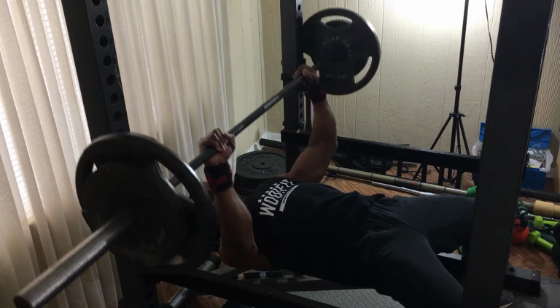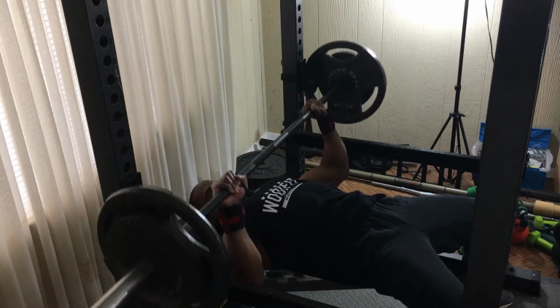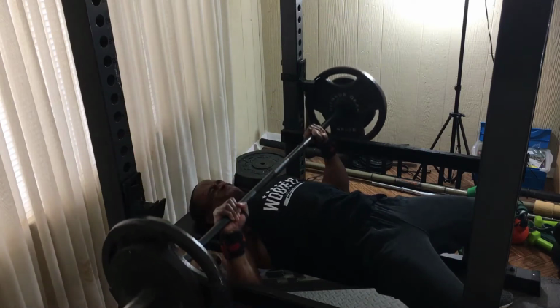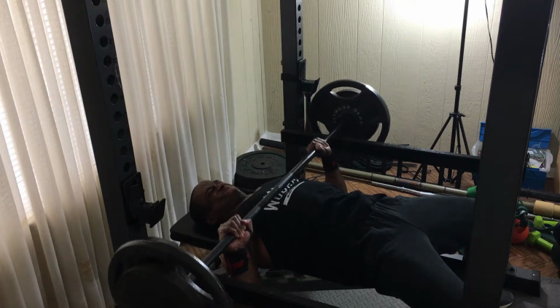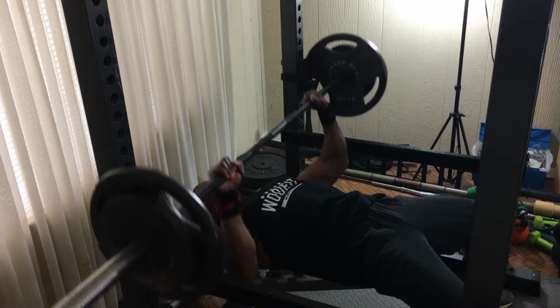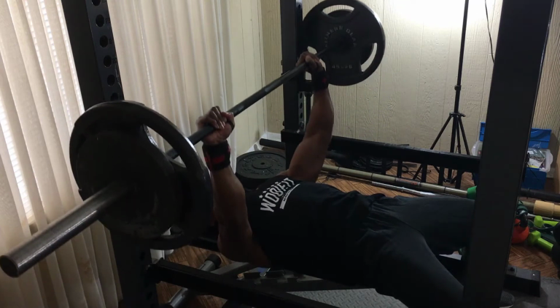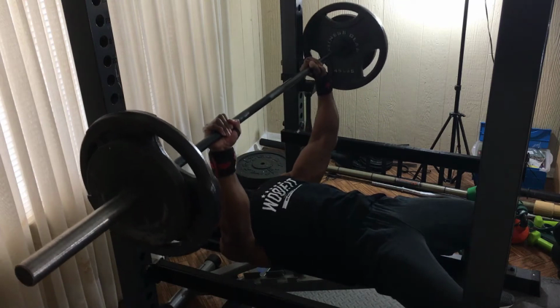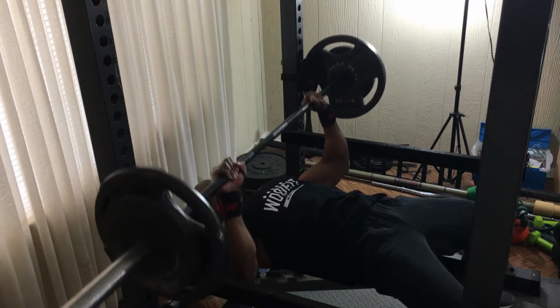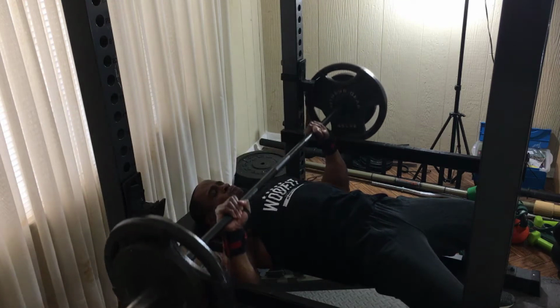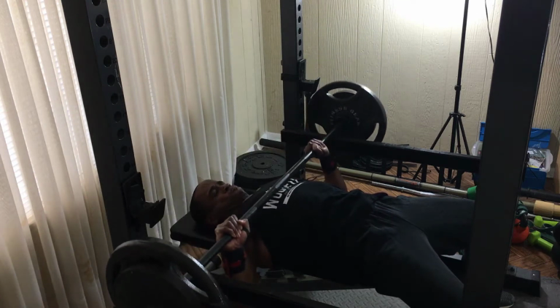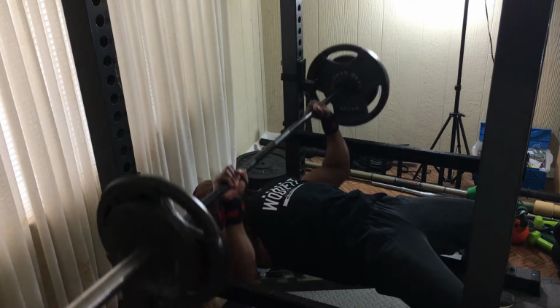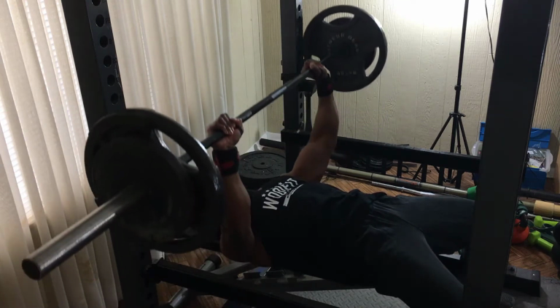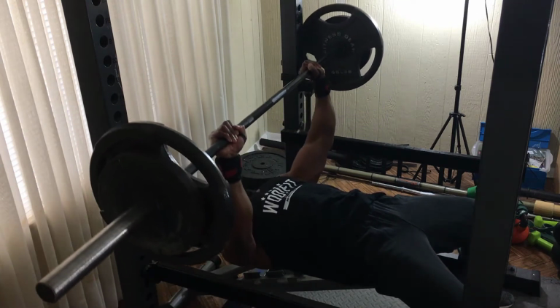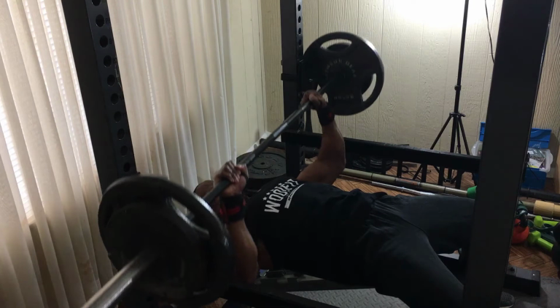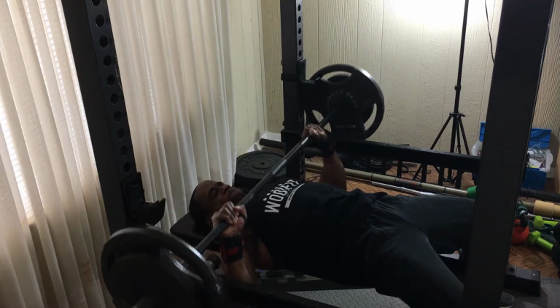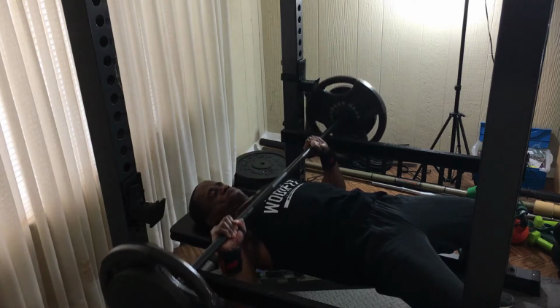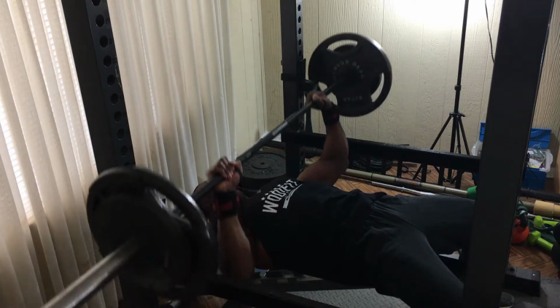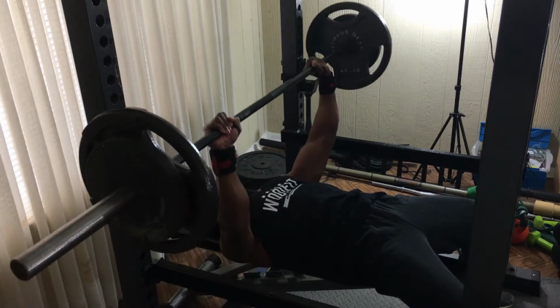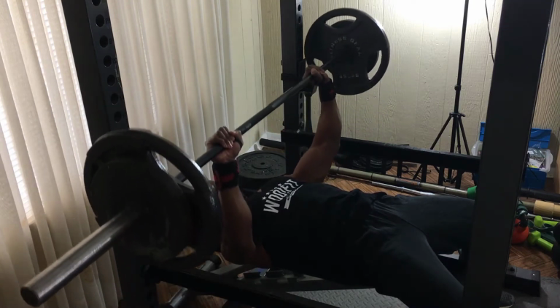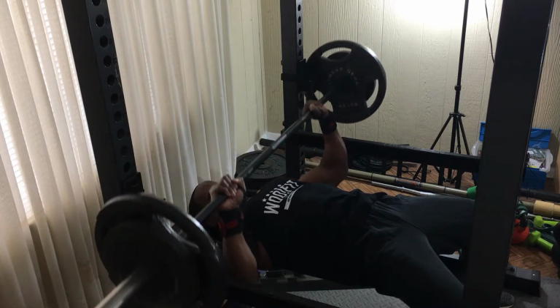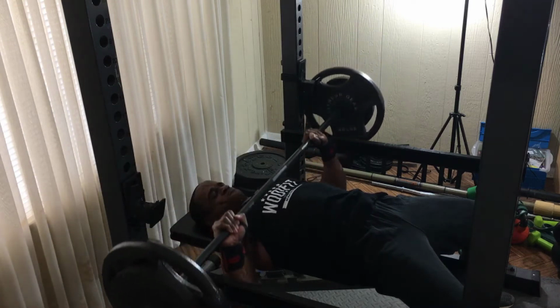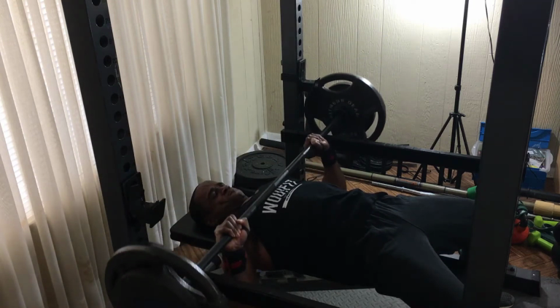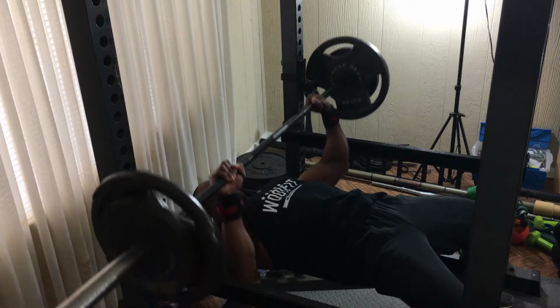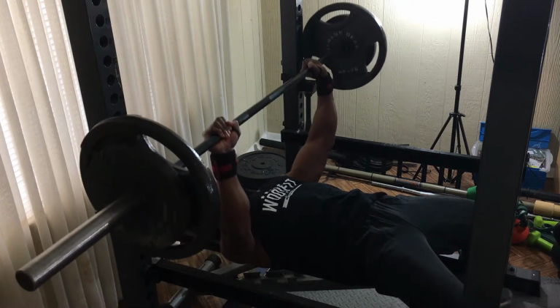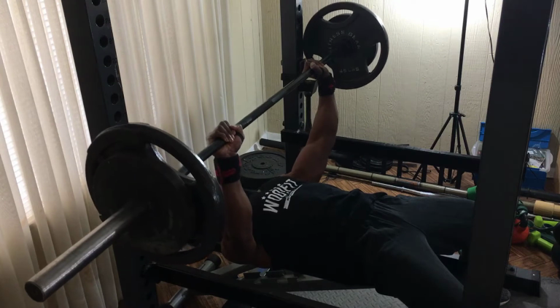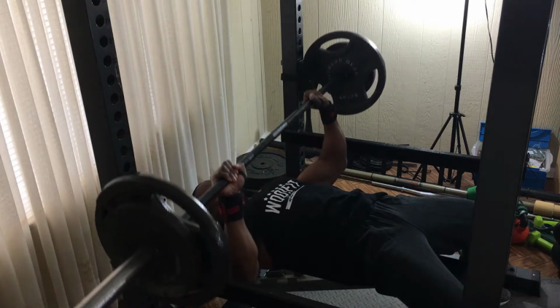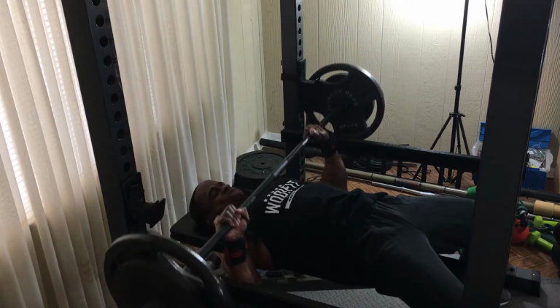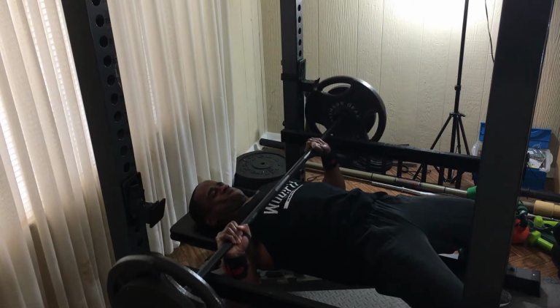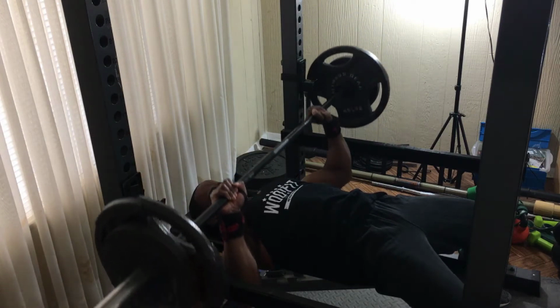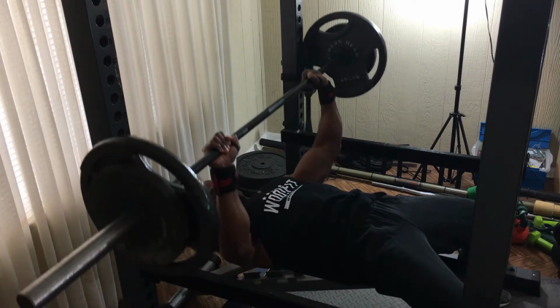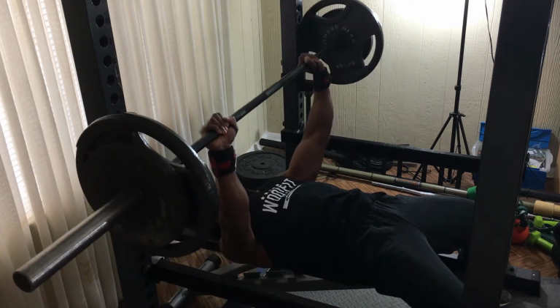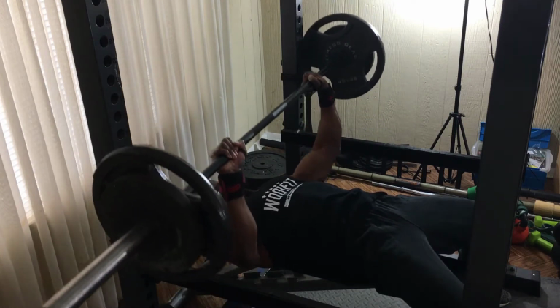Alright, ladies and gentlemen of the training video — I apologize for the late upload, but I've been super busy for the last week between my main job and other things. But you know what, I just had to get in the gym, even at home, as you can see.